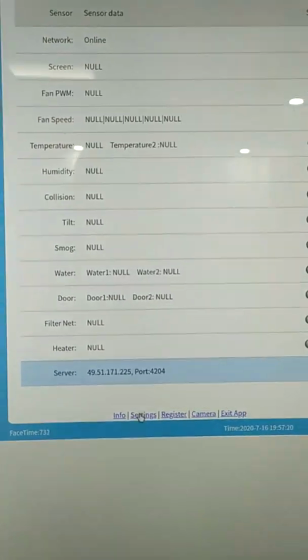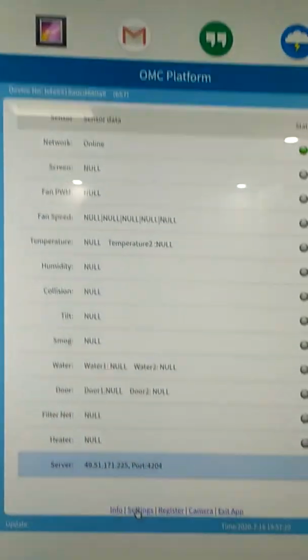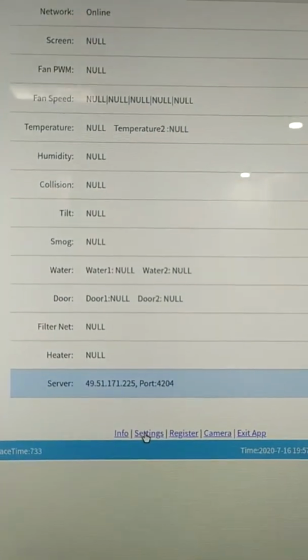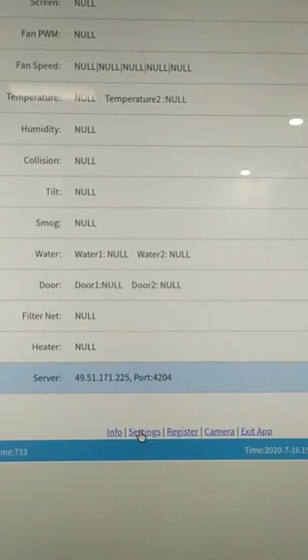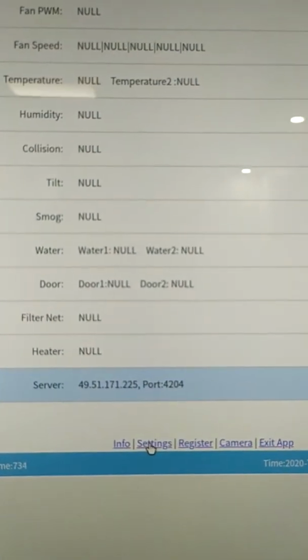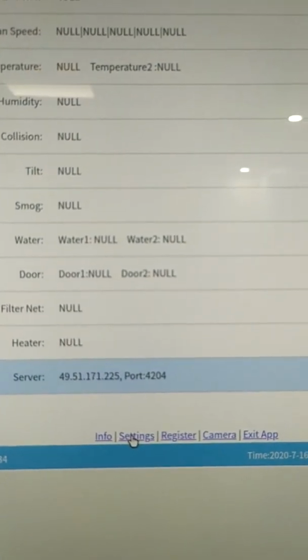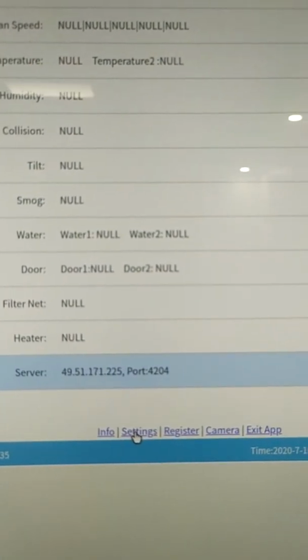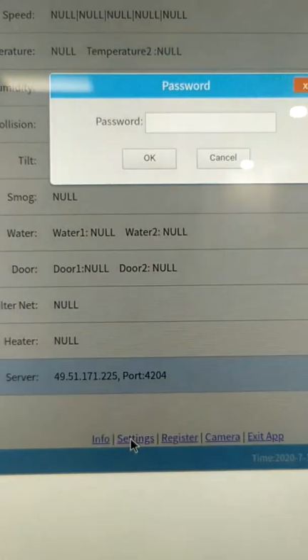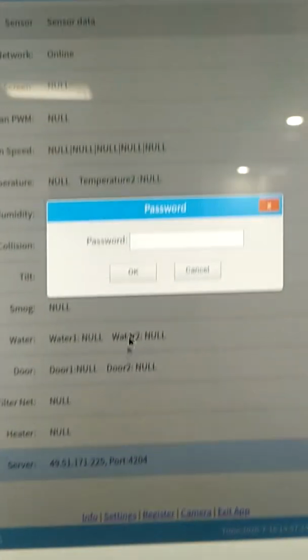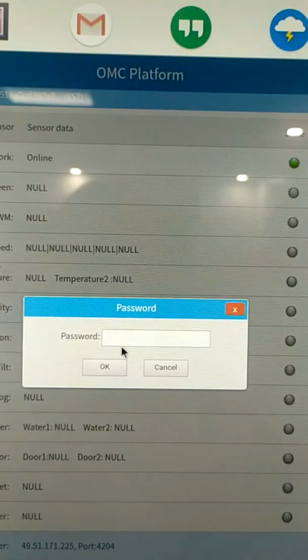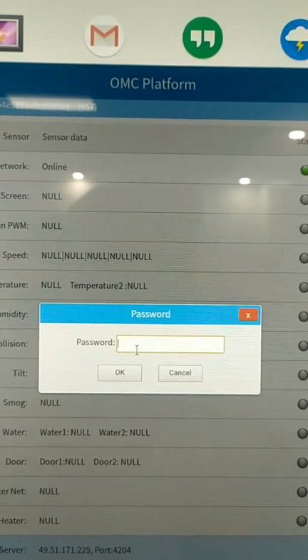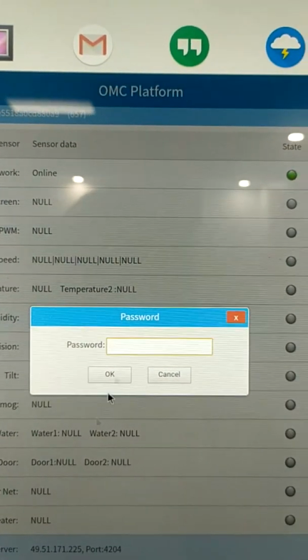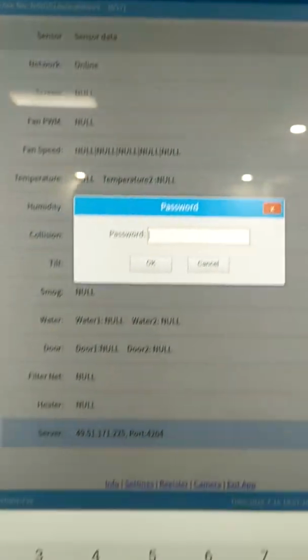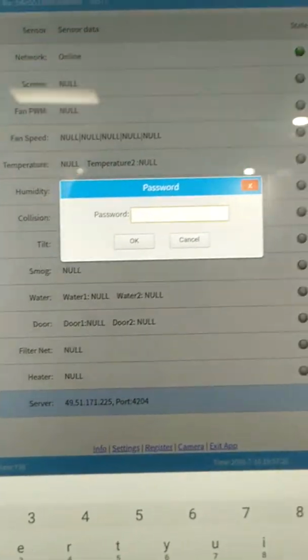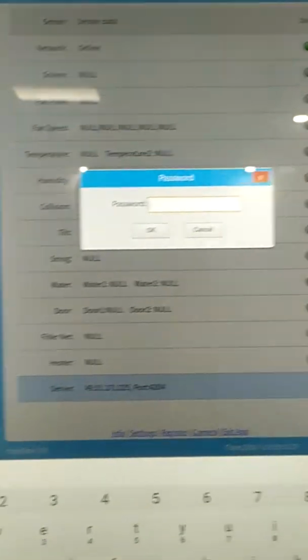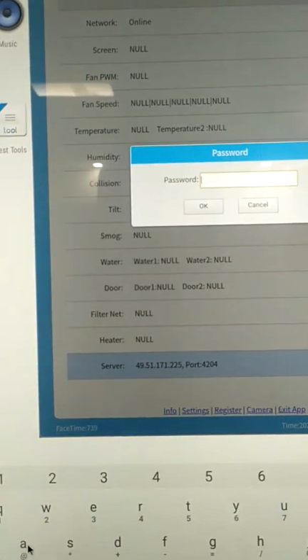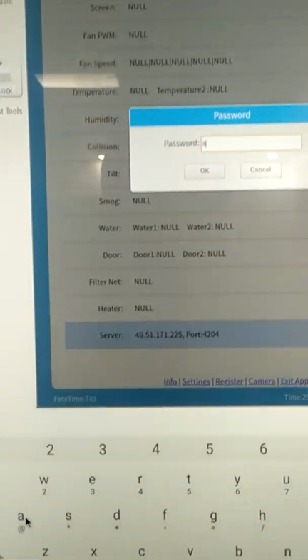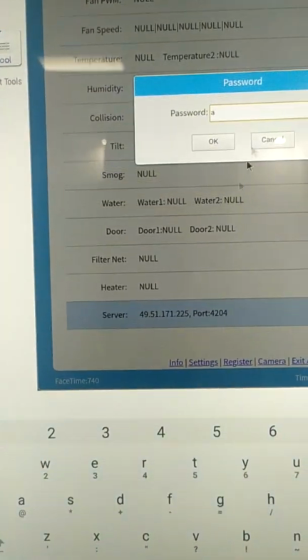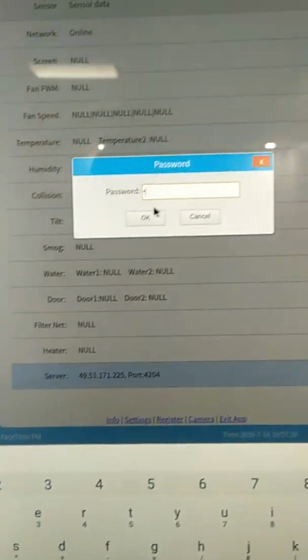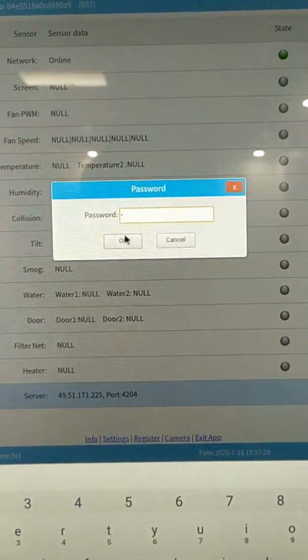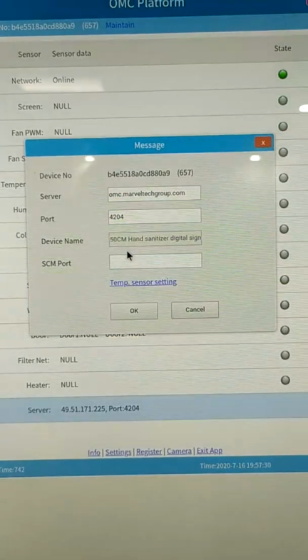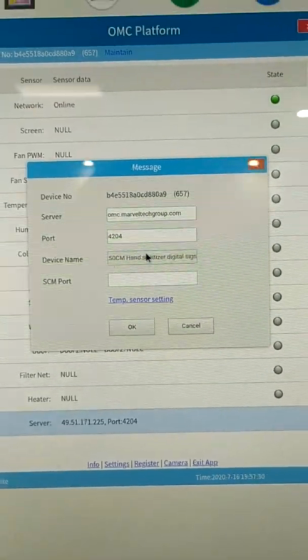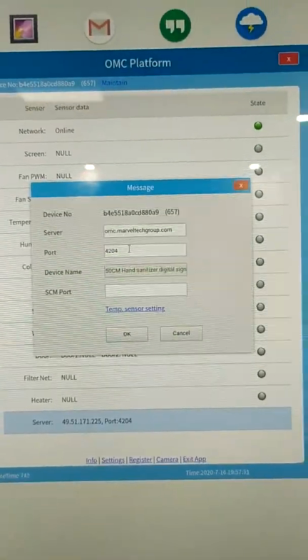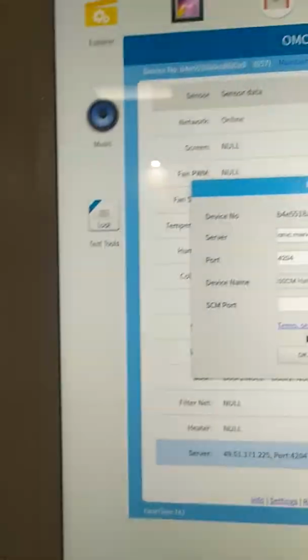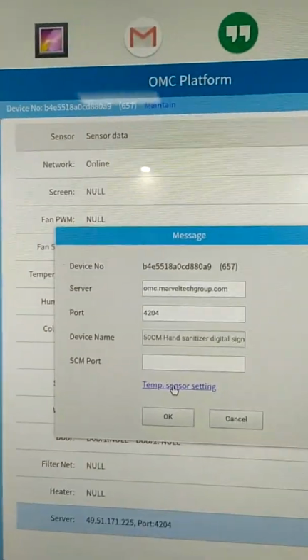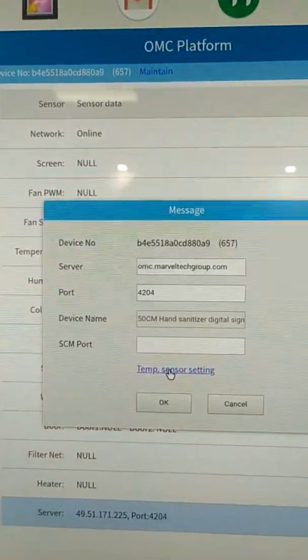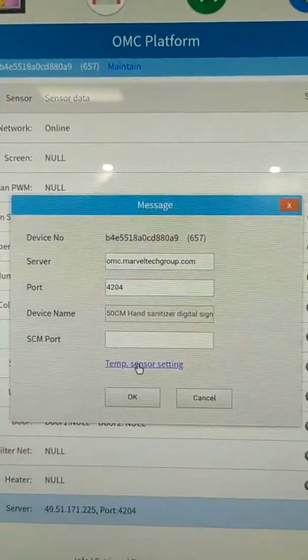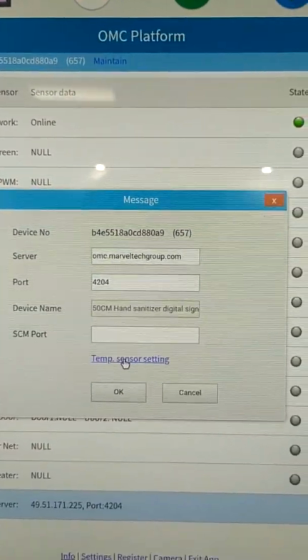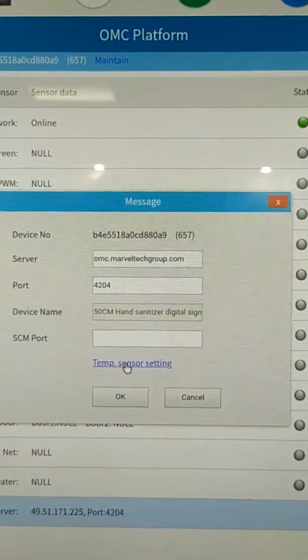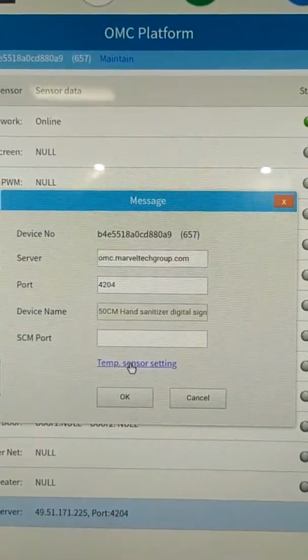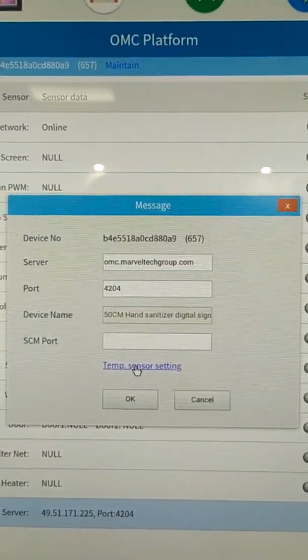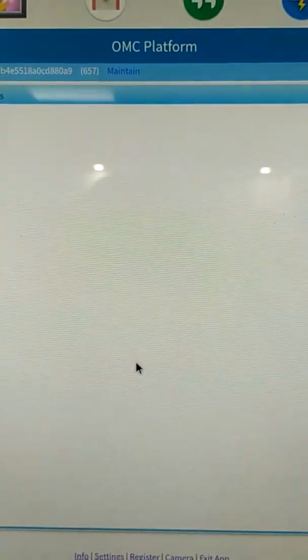You can see on the bottom there is one option named Settings — click it. You need to type the password. The password is 'A'. Then click Time Center Settings and click it.